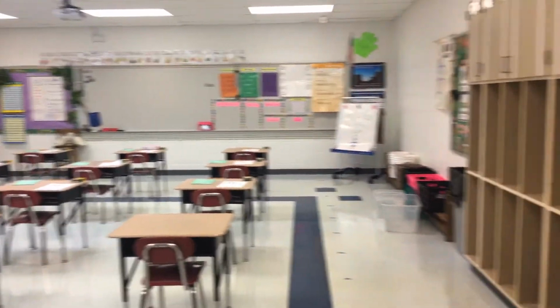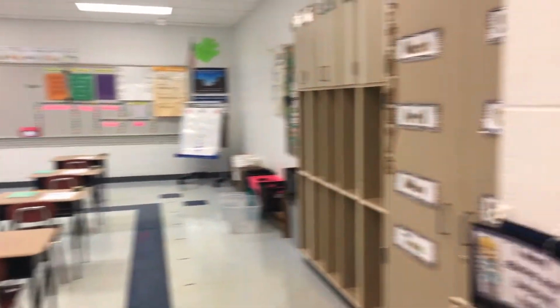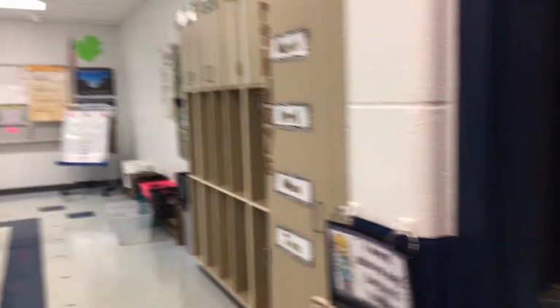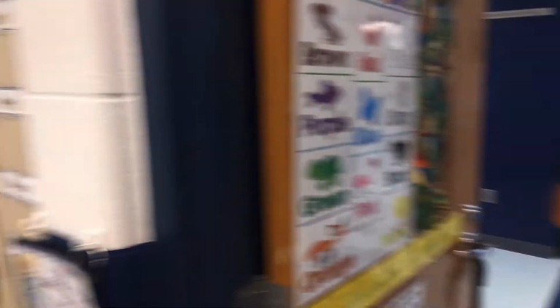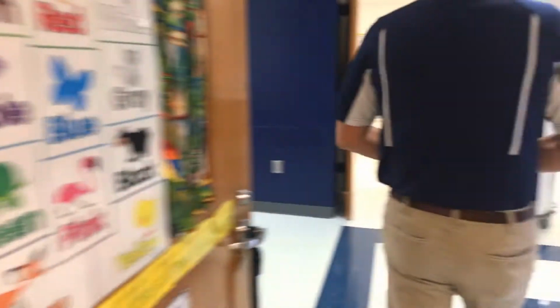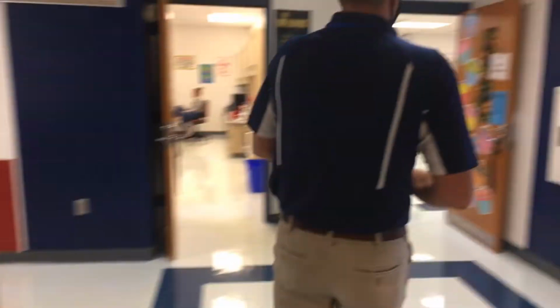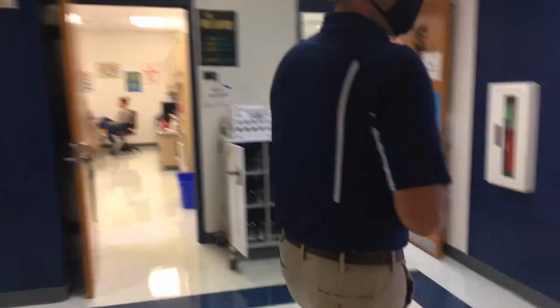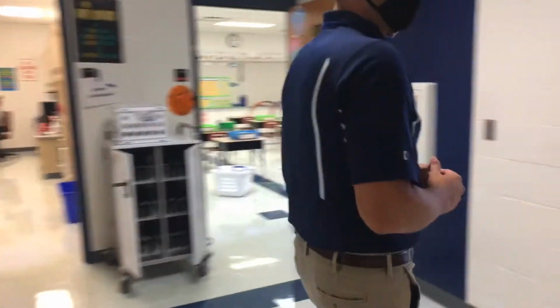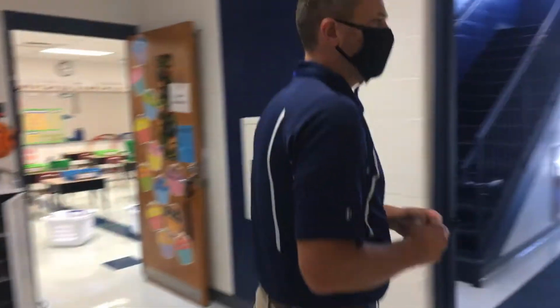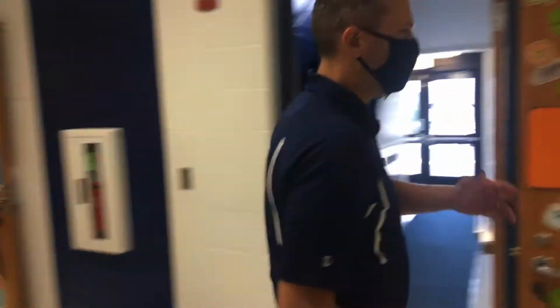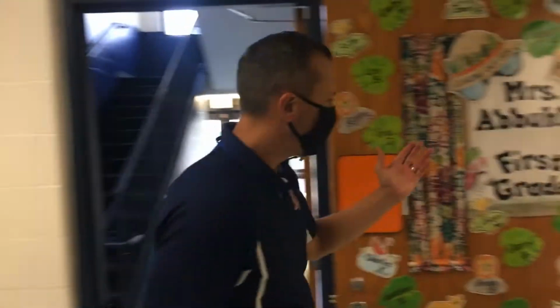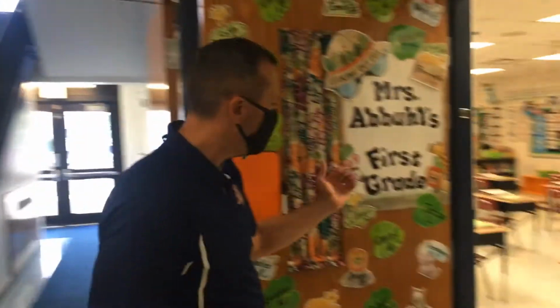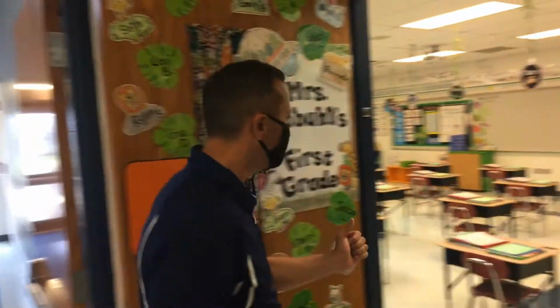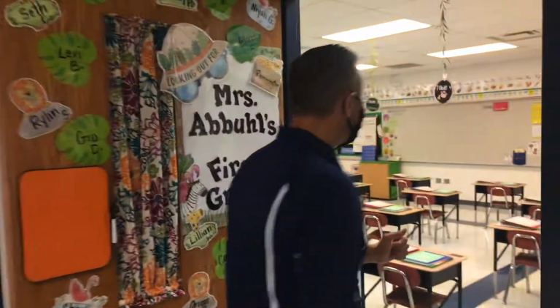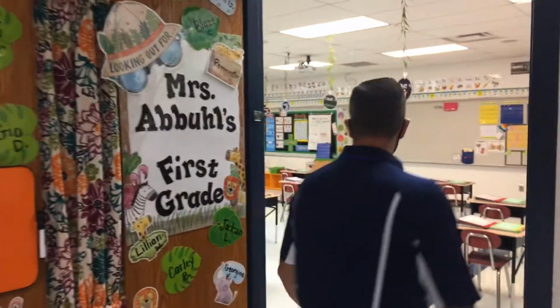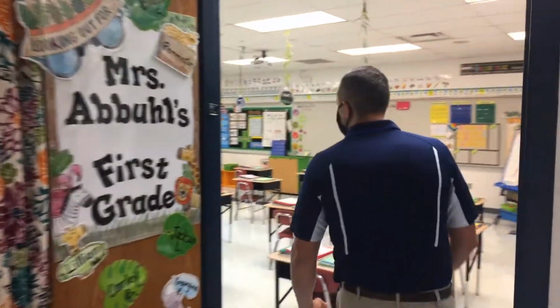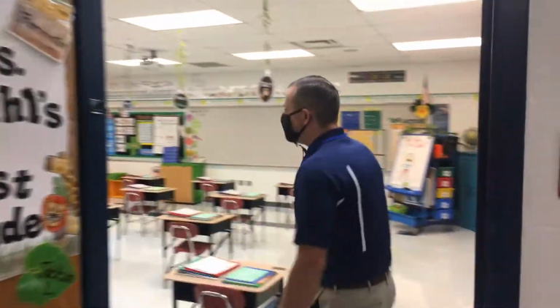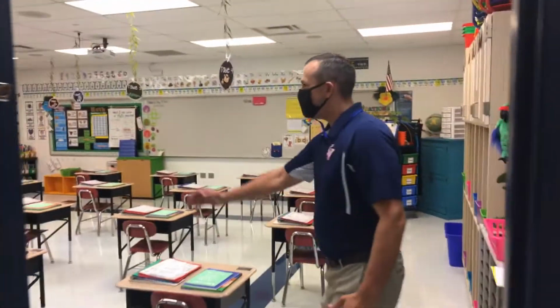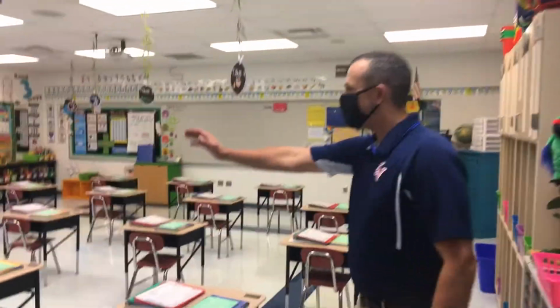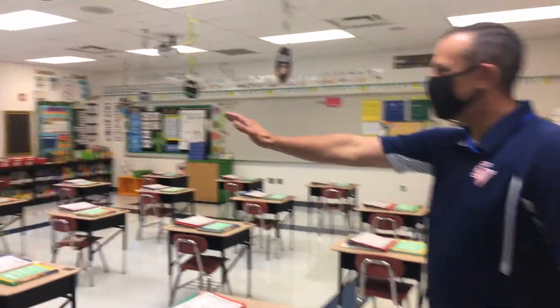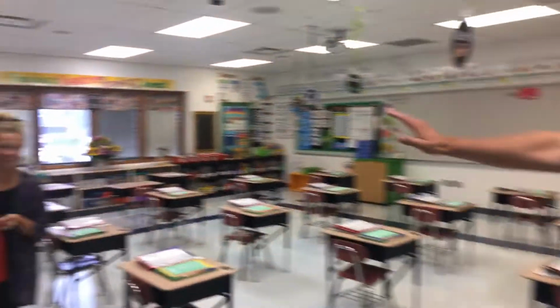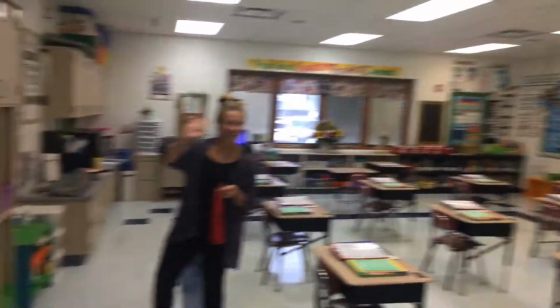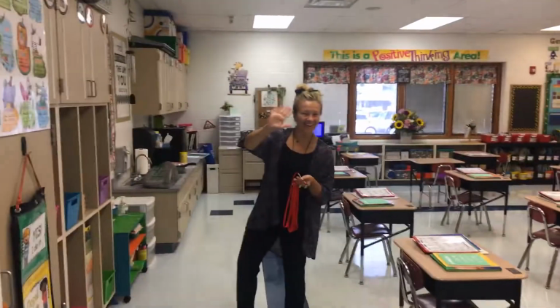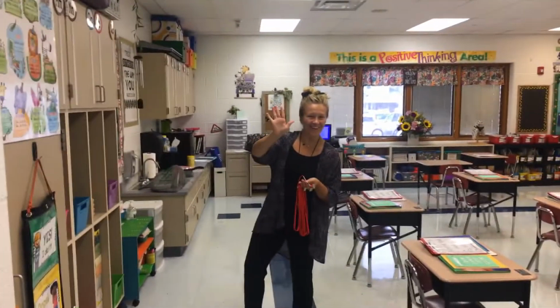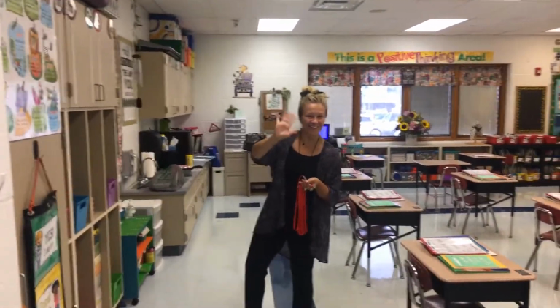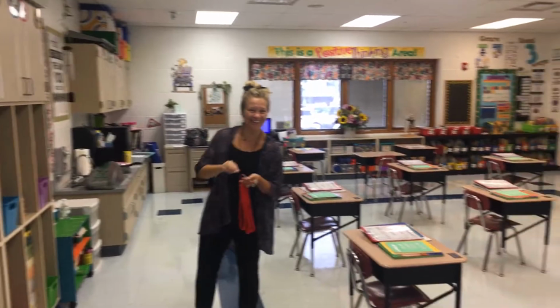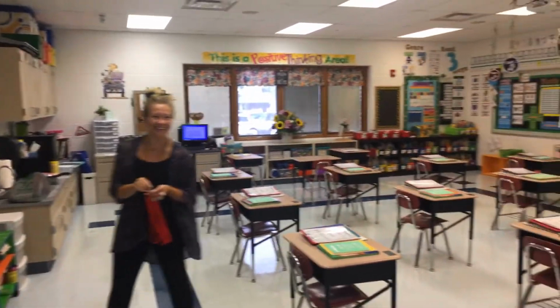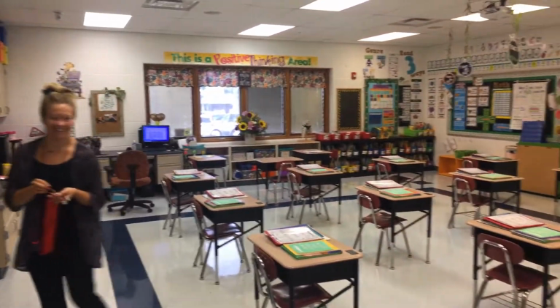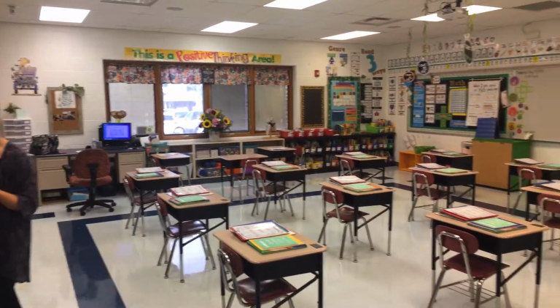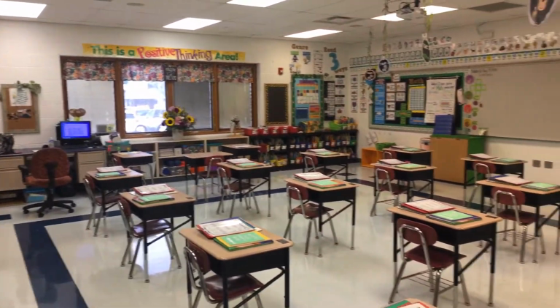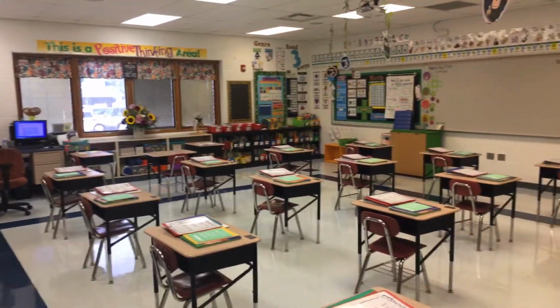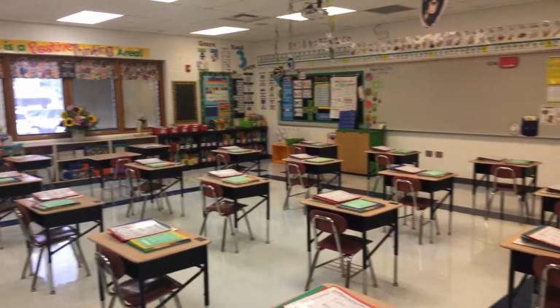You then could exit, and I'll give you another view — and this would be Mrs. Abiel's. Say hi, Mrs. Abiel. Hello. And this is another example of what a first grade classroom could look like.